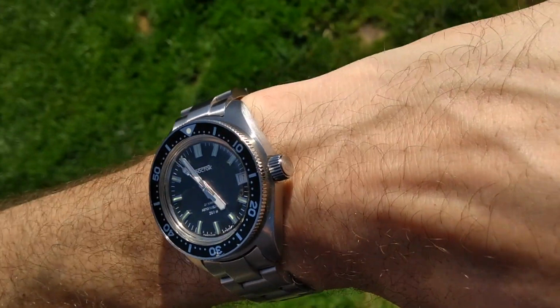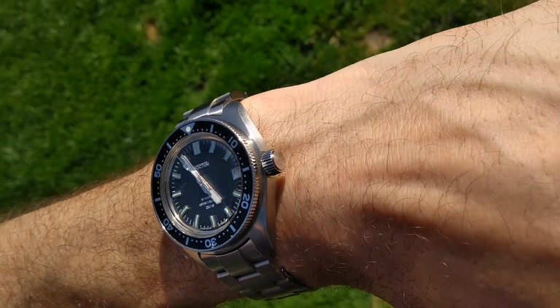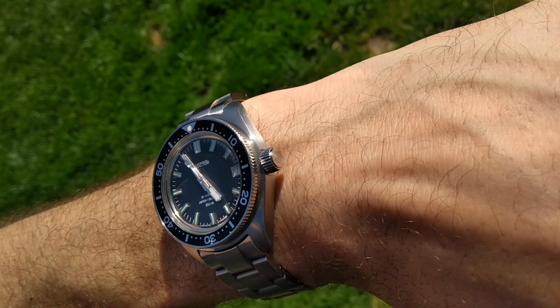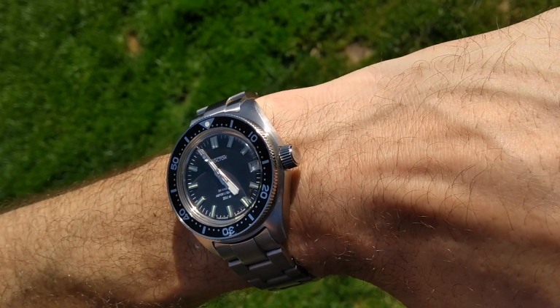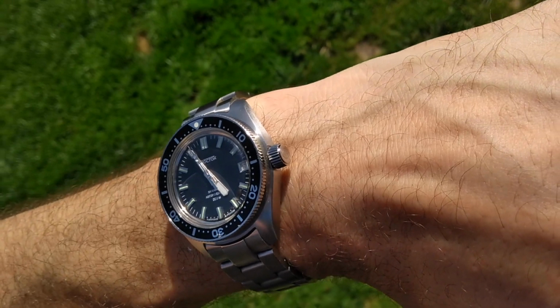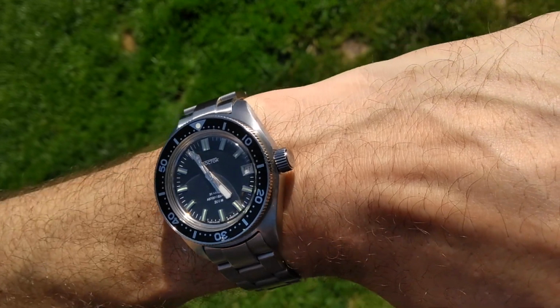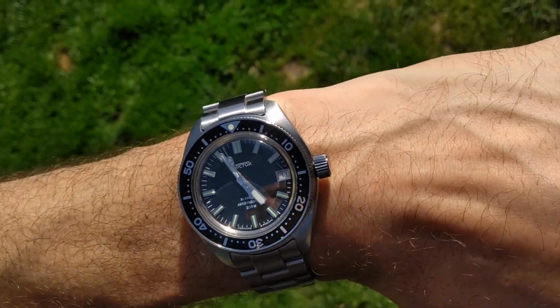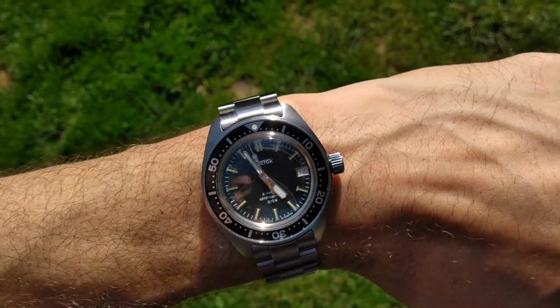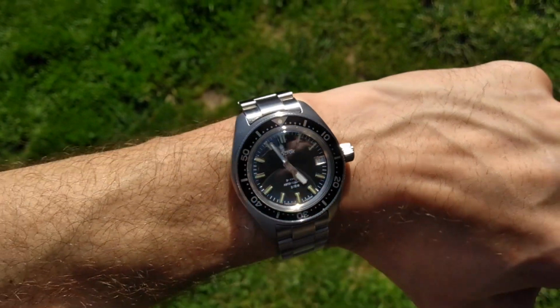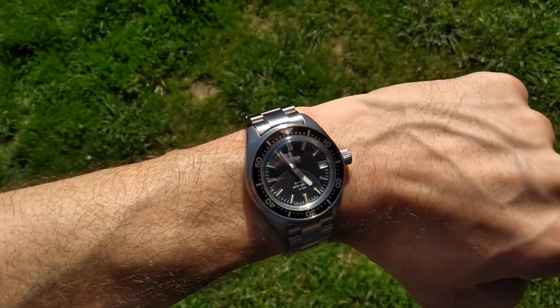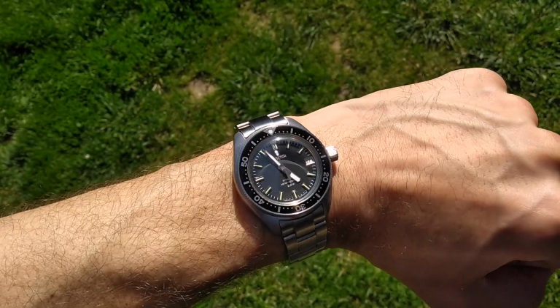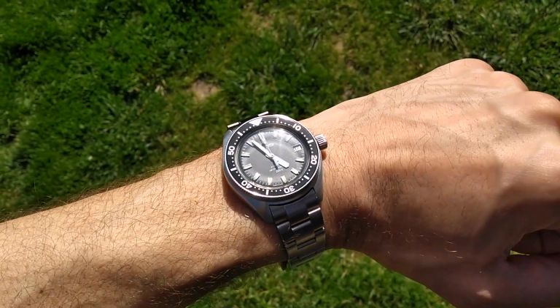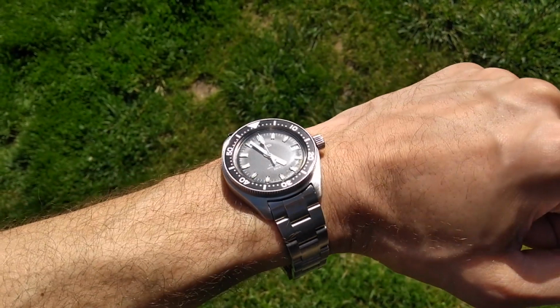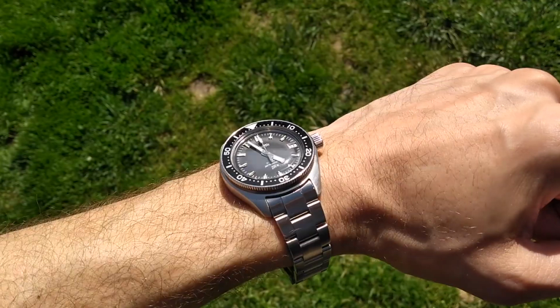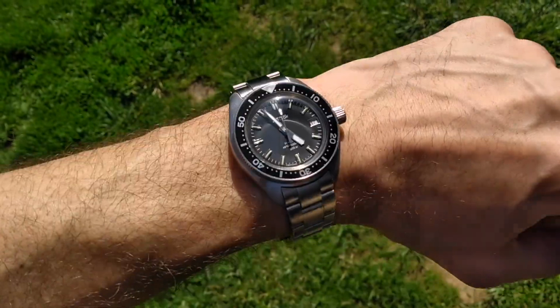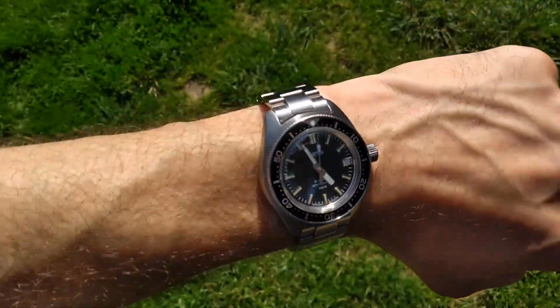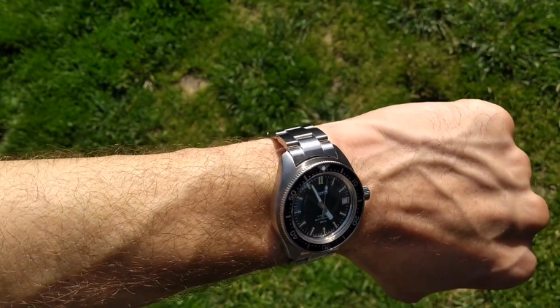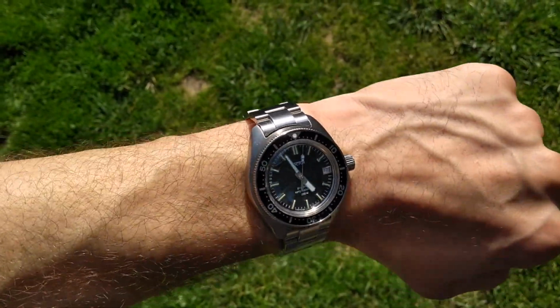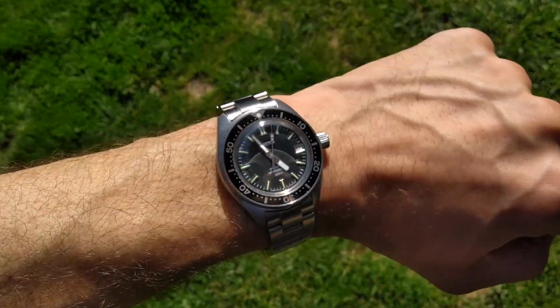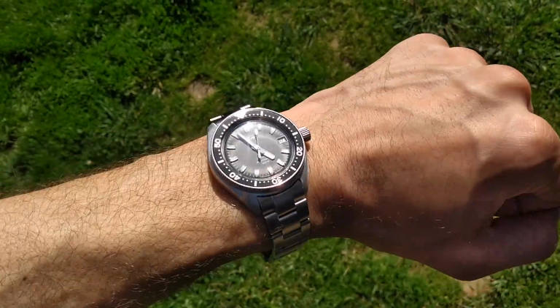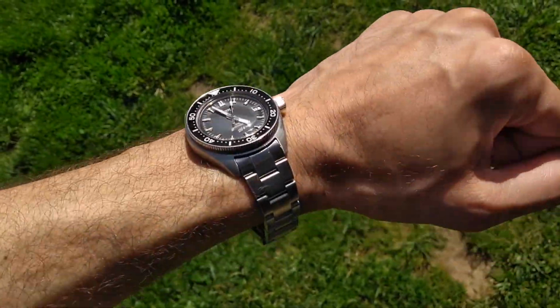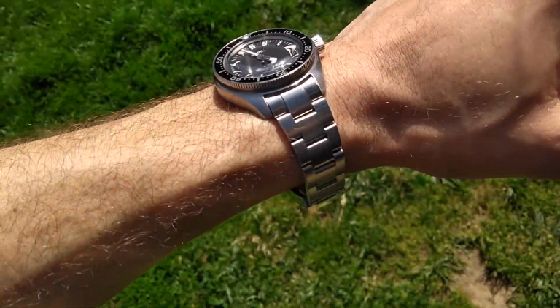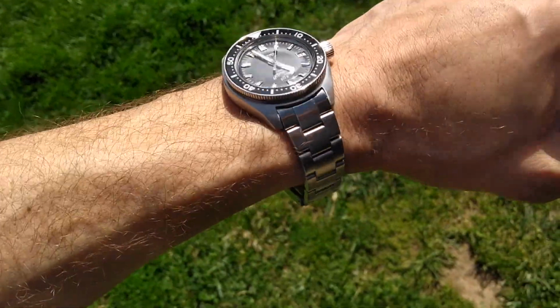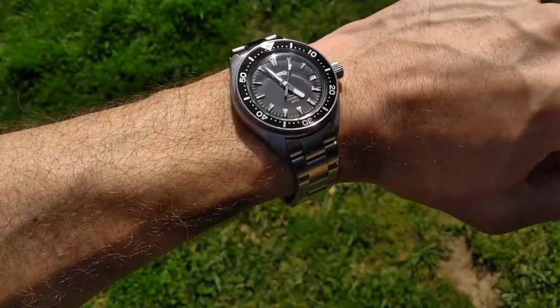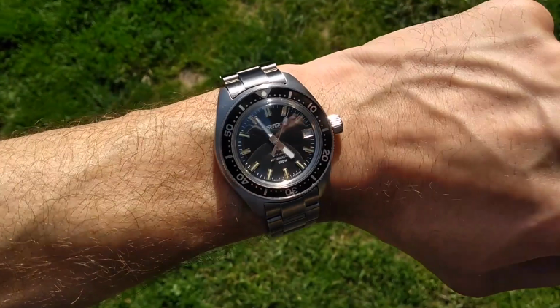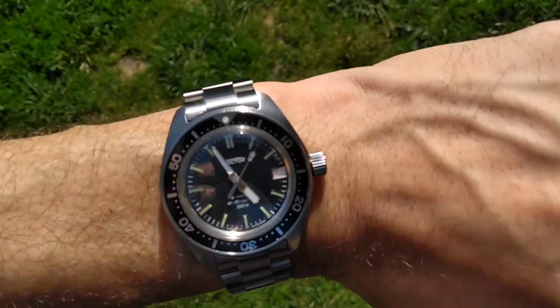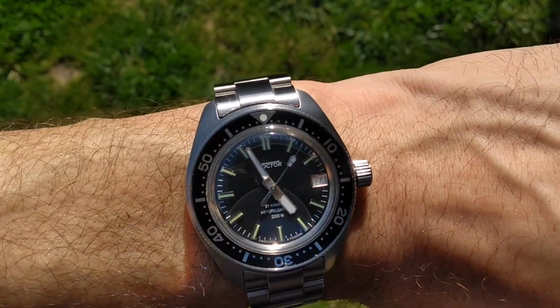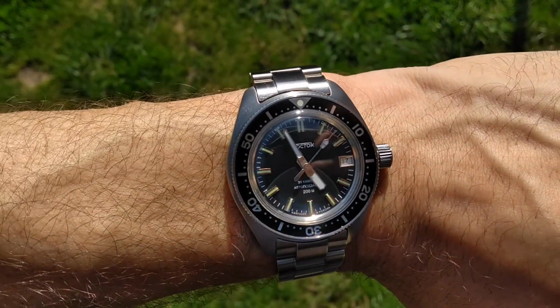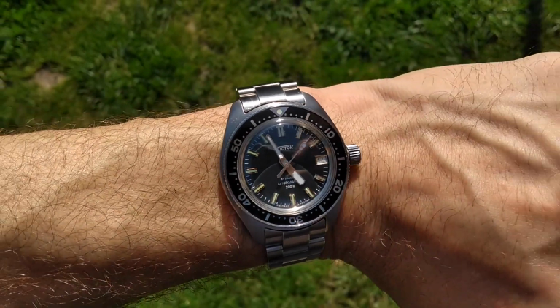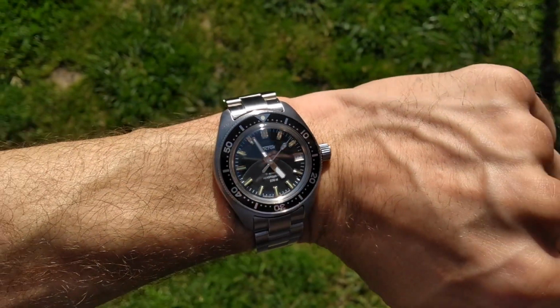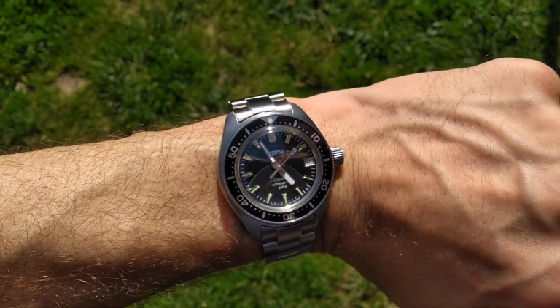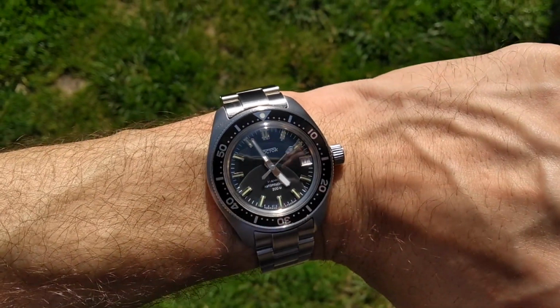It's got a new bracelet that was modified to fit it, with solid end links and a milled clasp. The dial is a 419. All in all, I think it comes off as quite a nice modified Vostok.